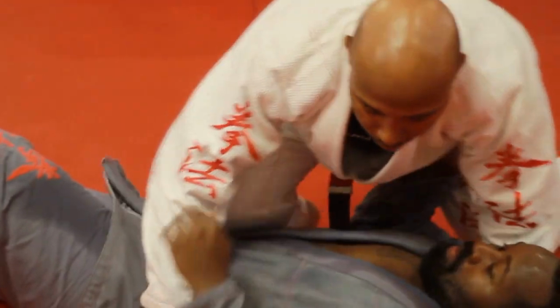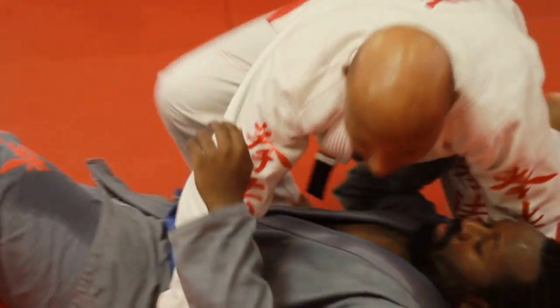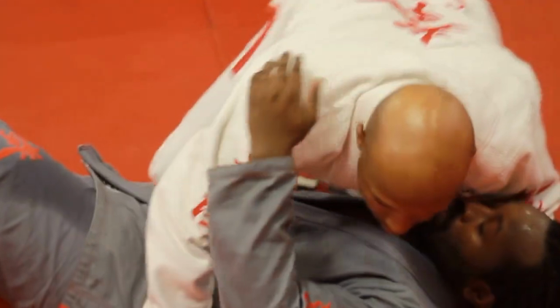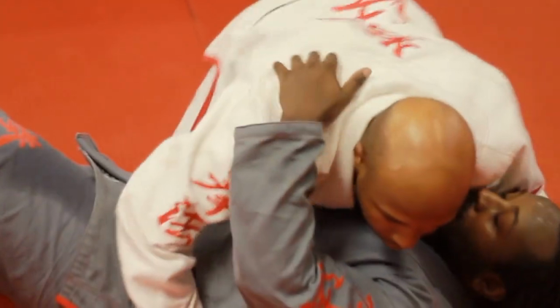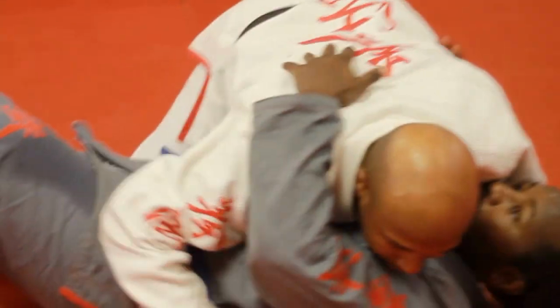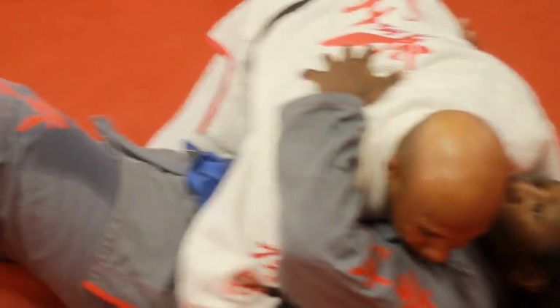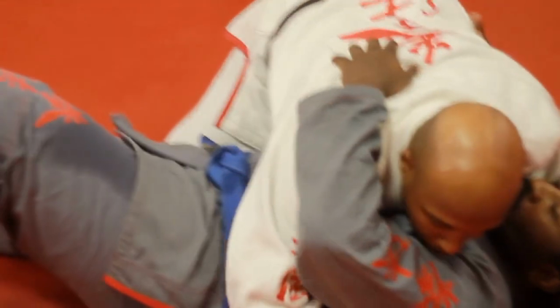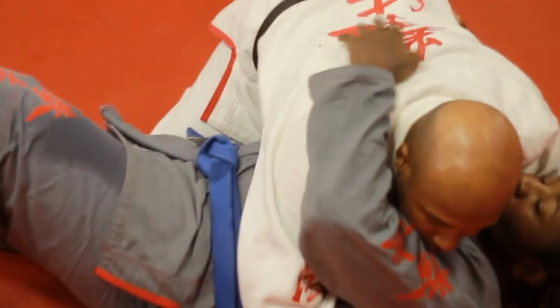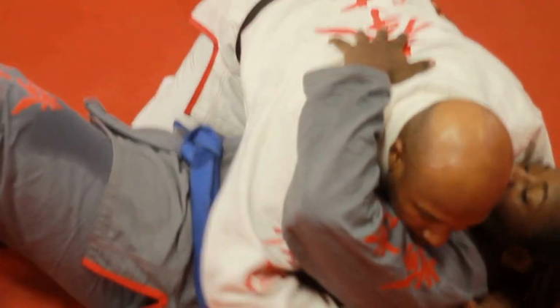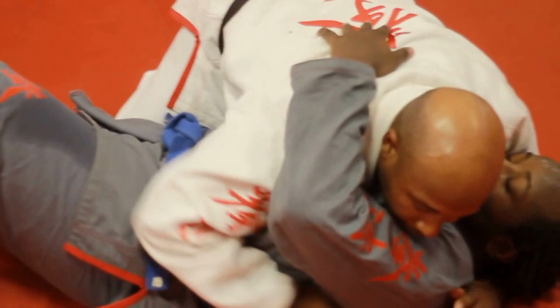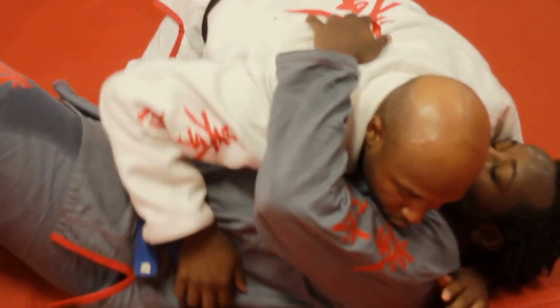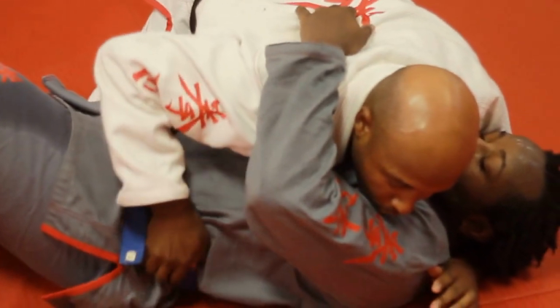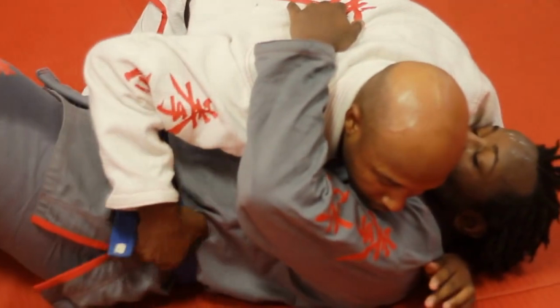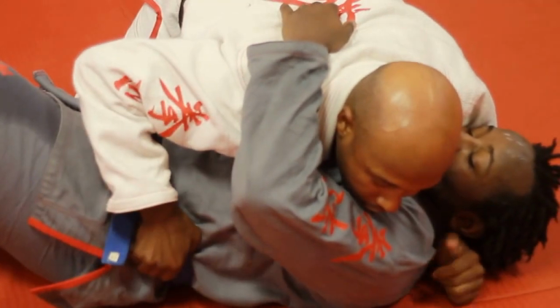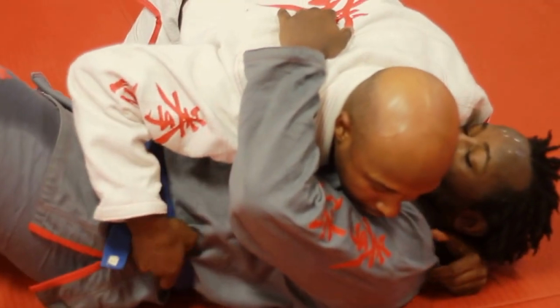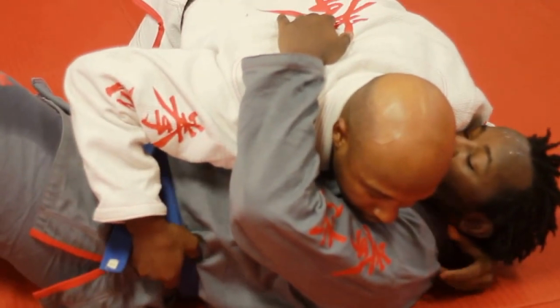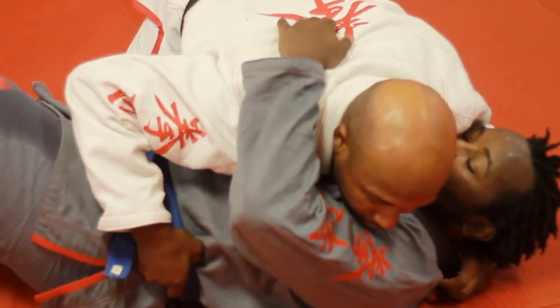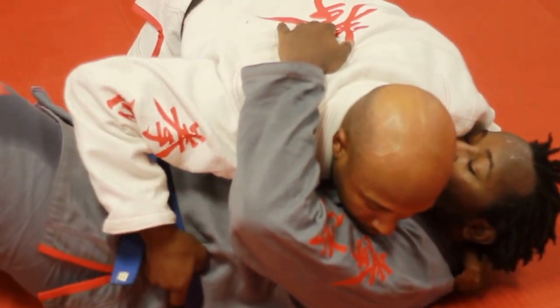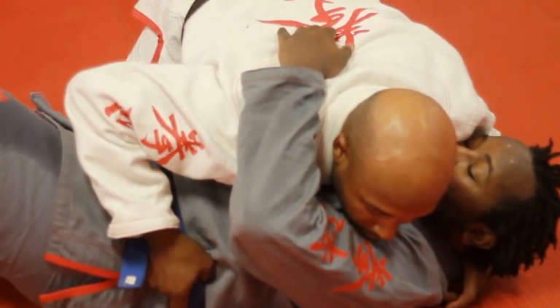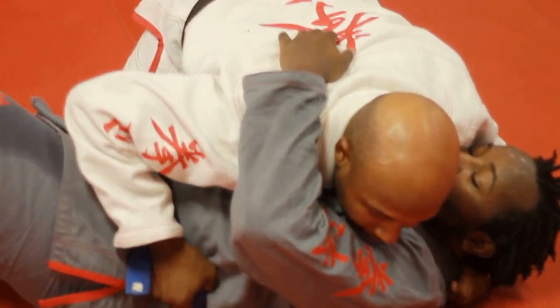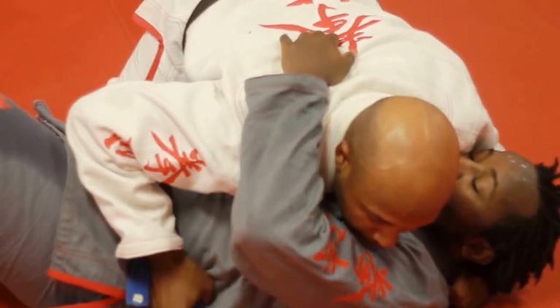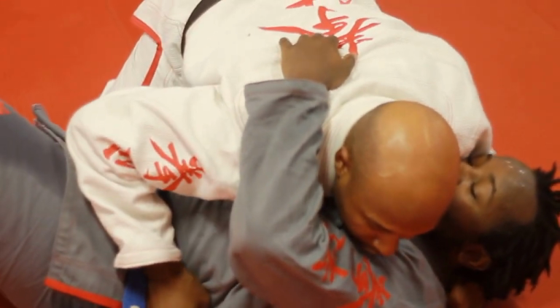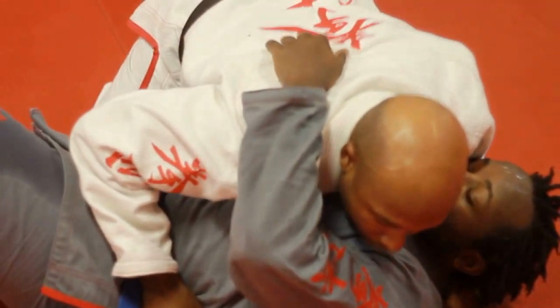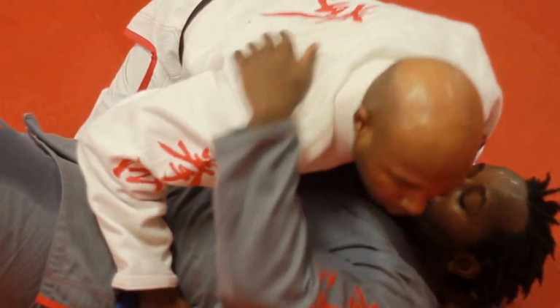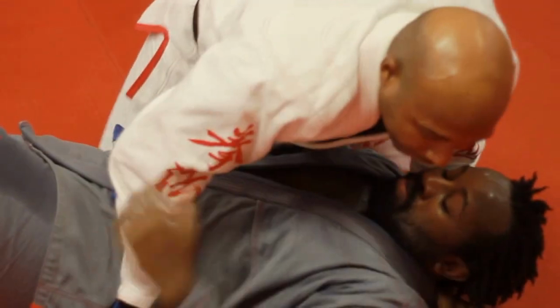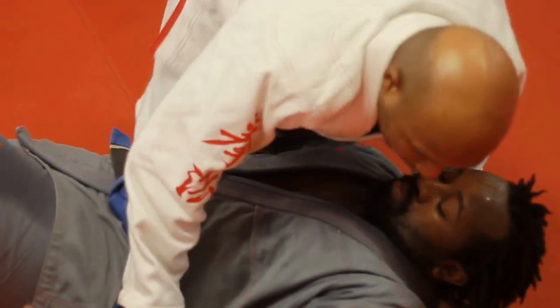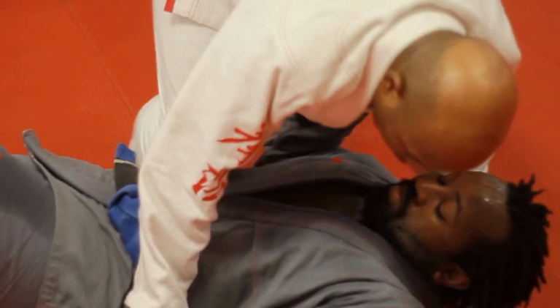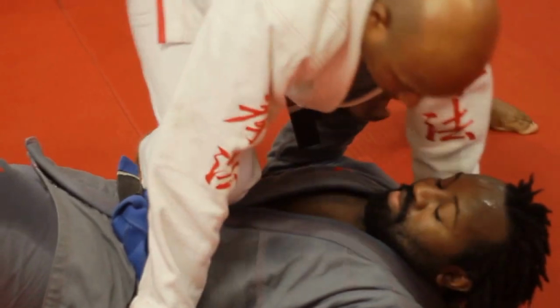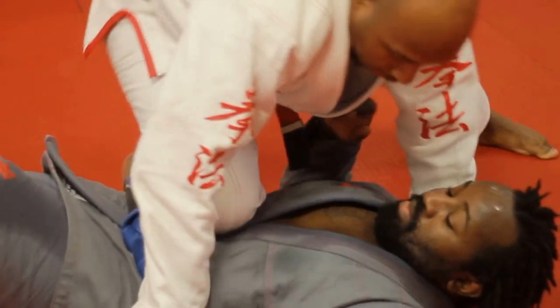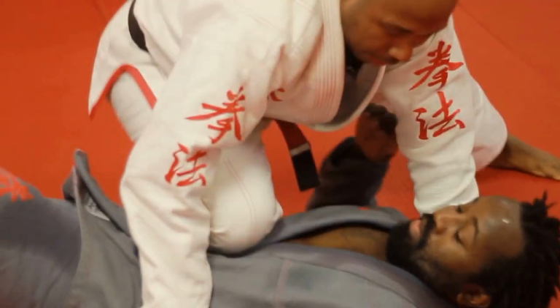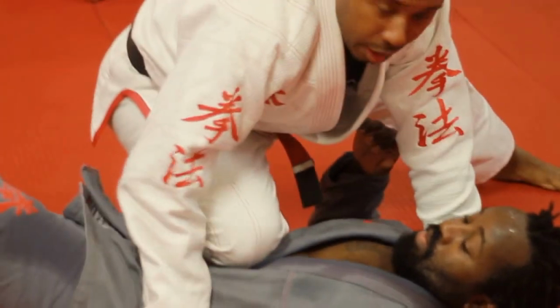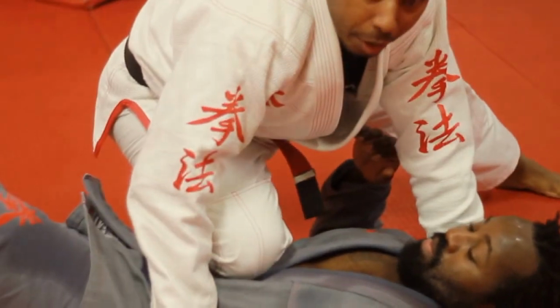Once again, from the side control position, I just go here and then here. And as I push down, I slide up, and then I end up here.